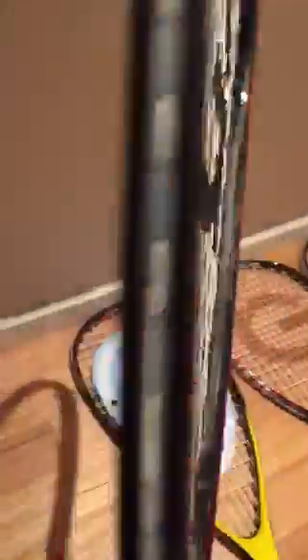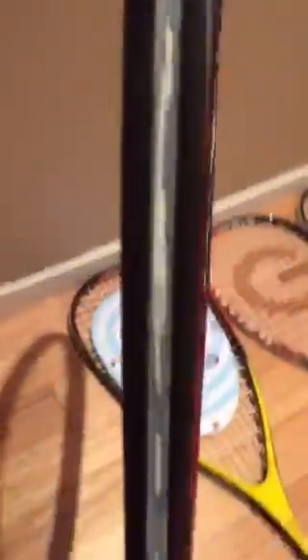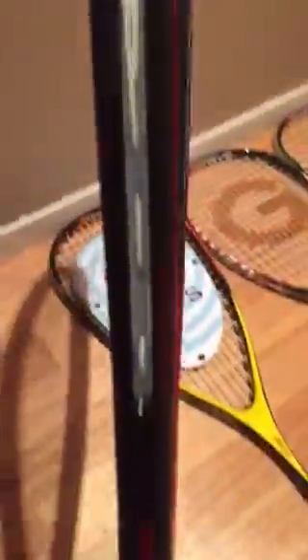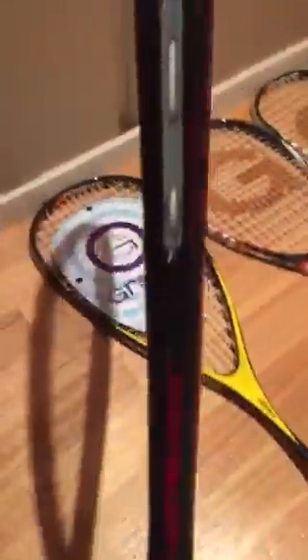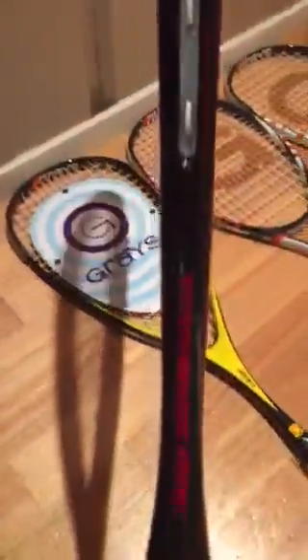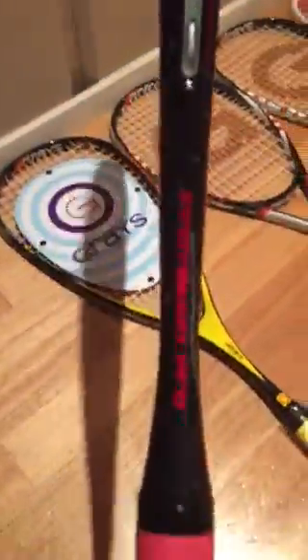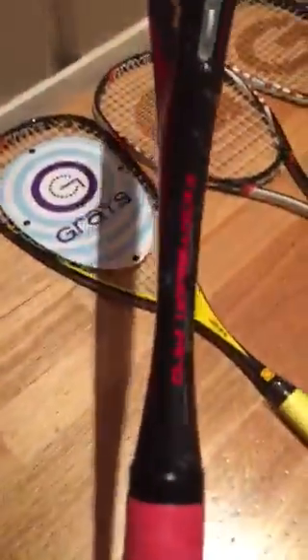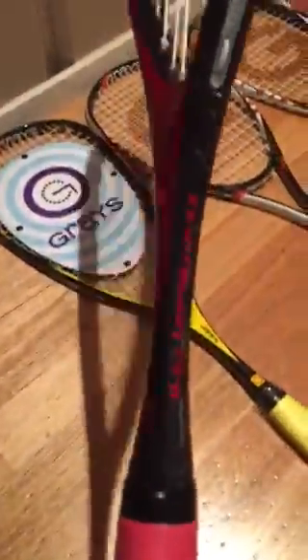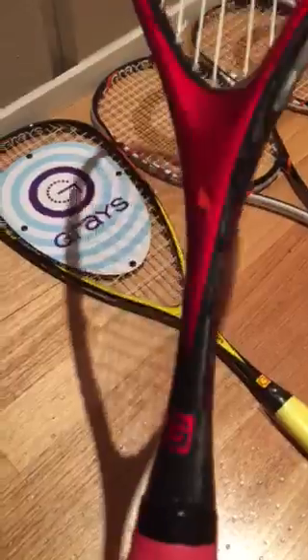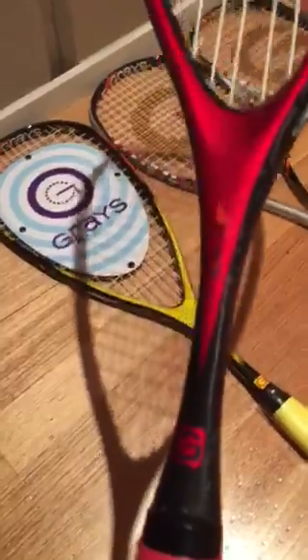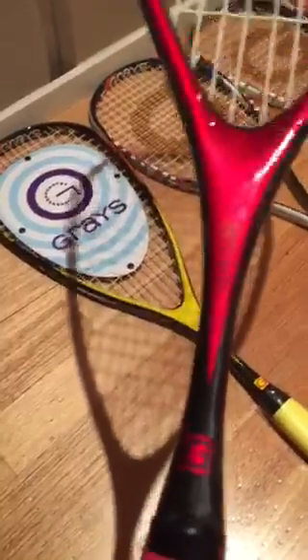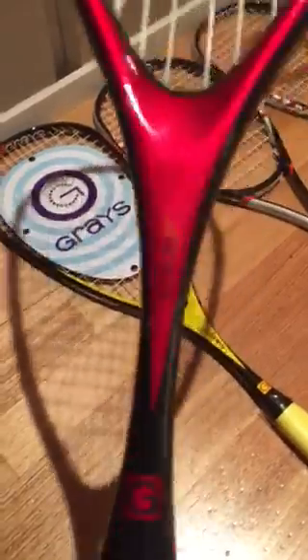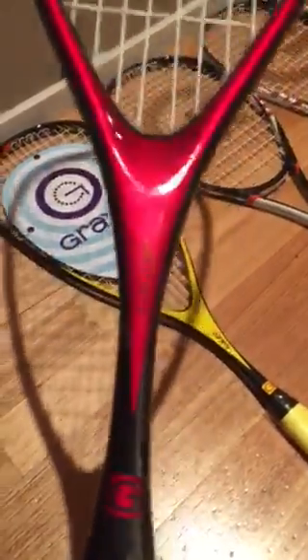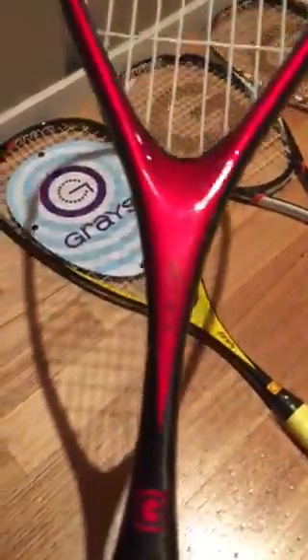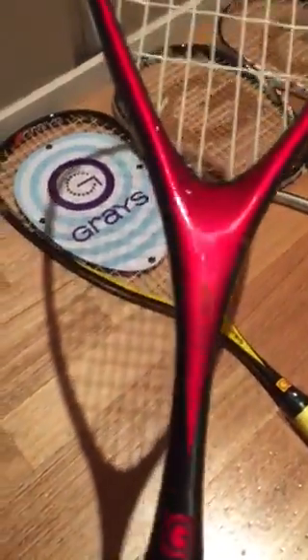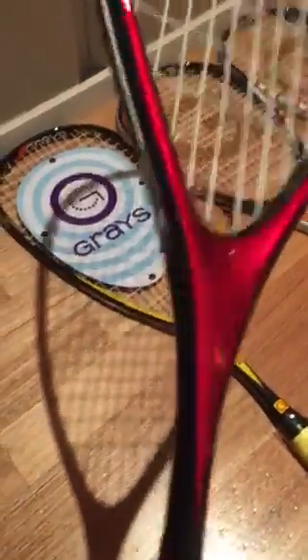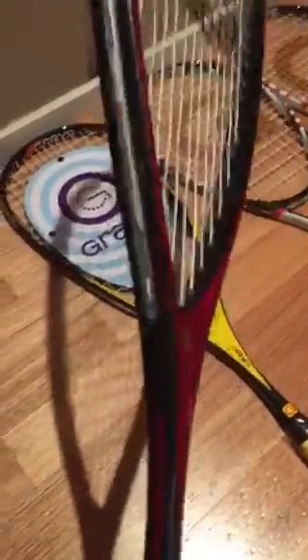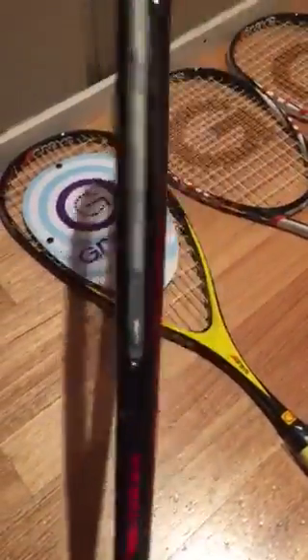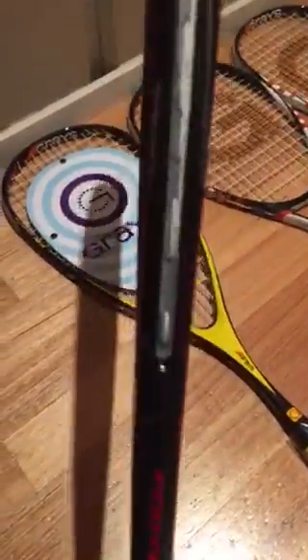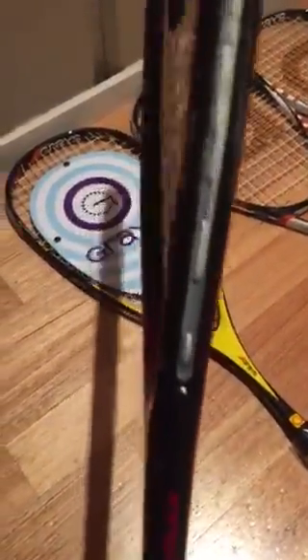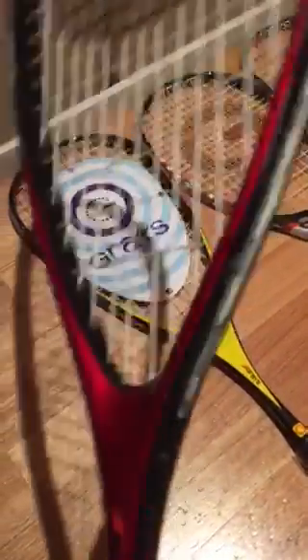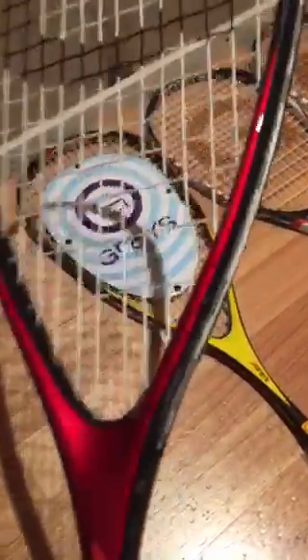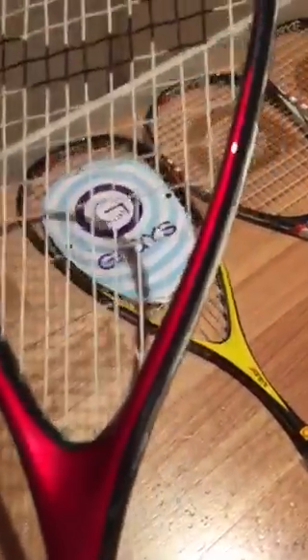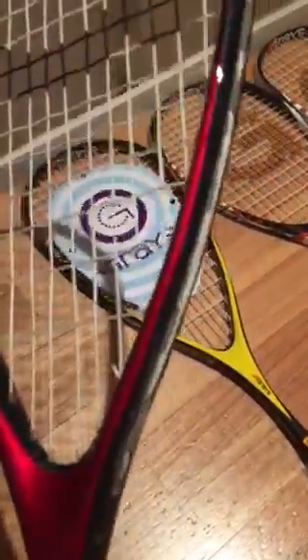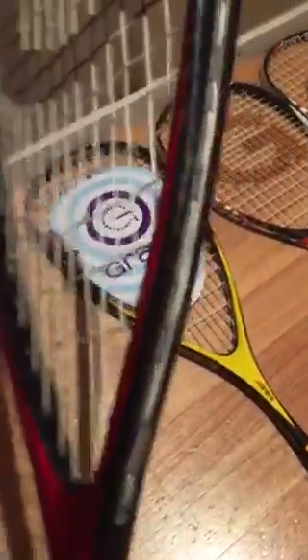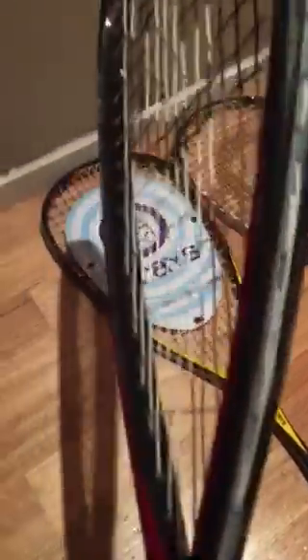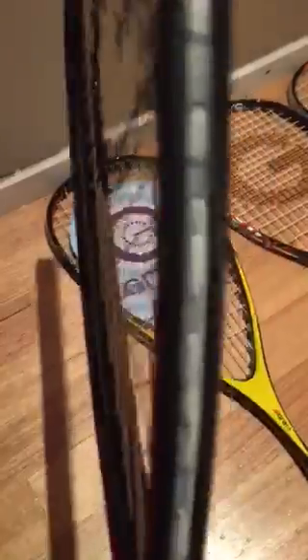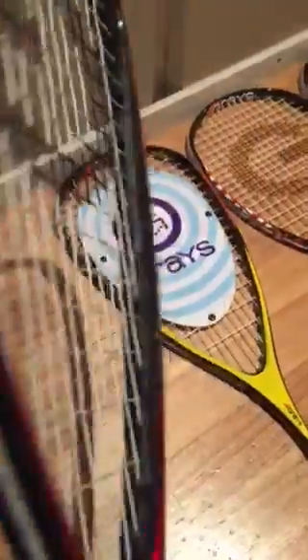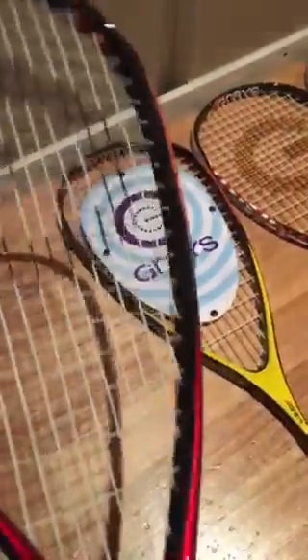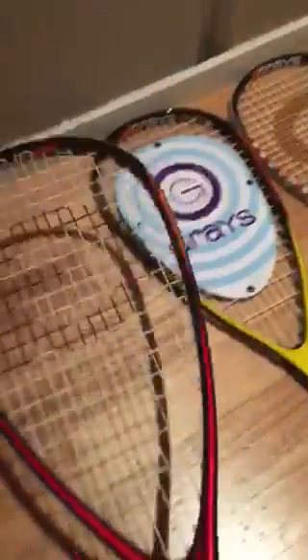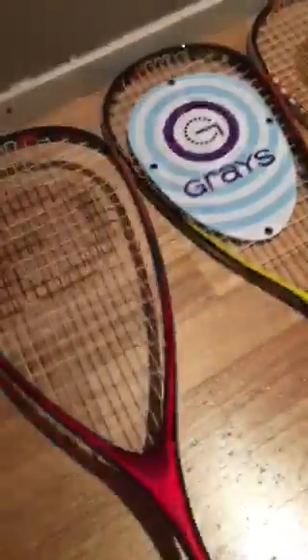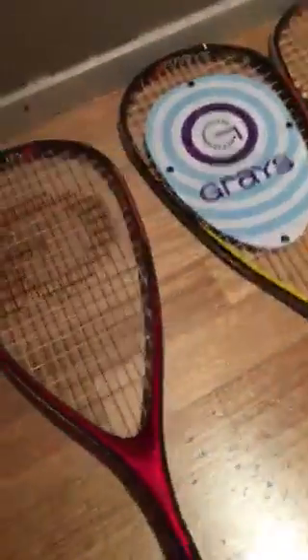The difference with the Innovation Pro is it's lighter in the head. It's got that headlight balance, which means that the racket can whip through nice and fast, still in a nice broad, strong frame.